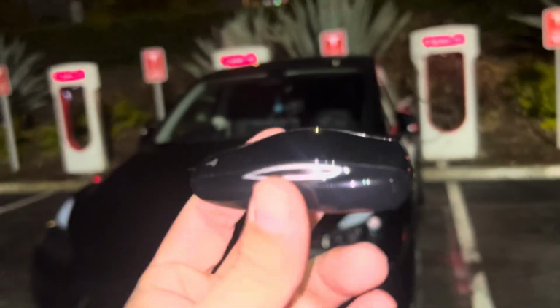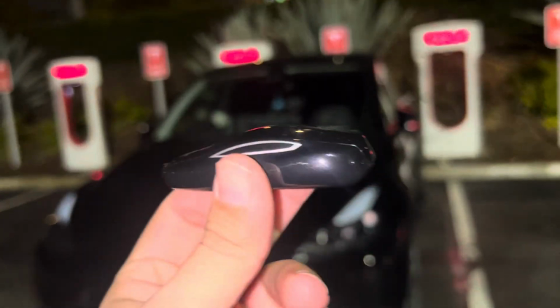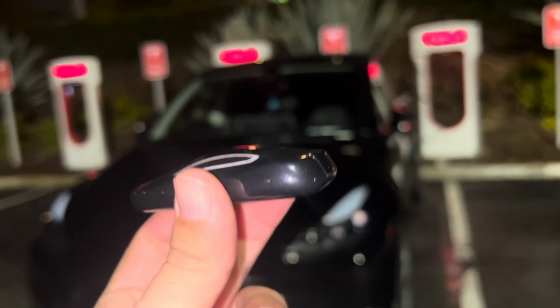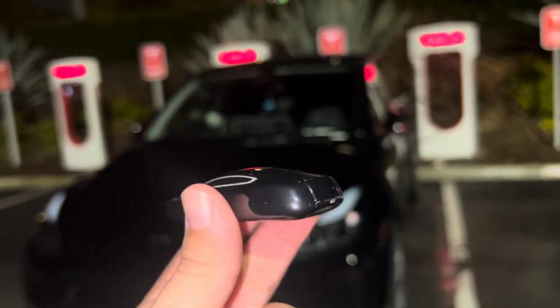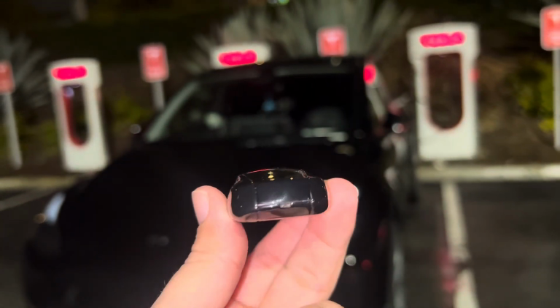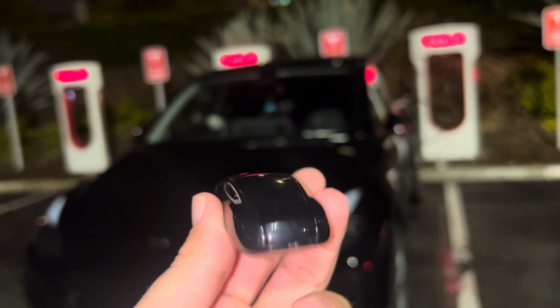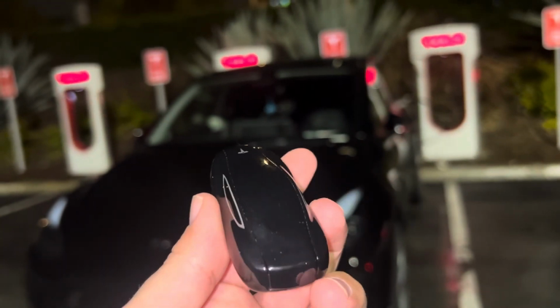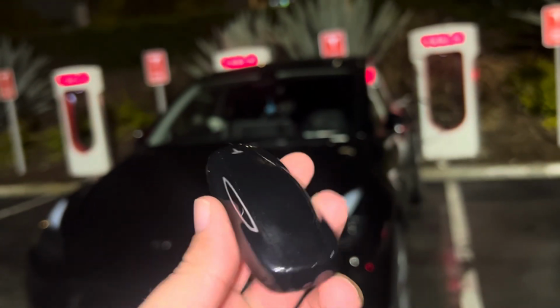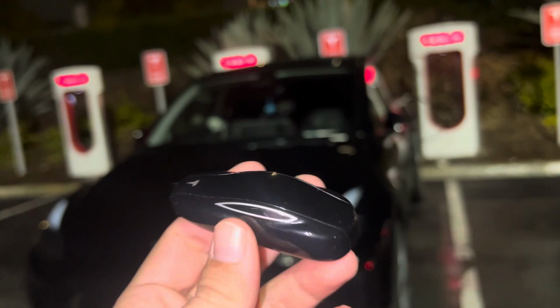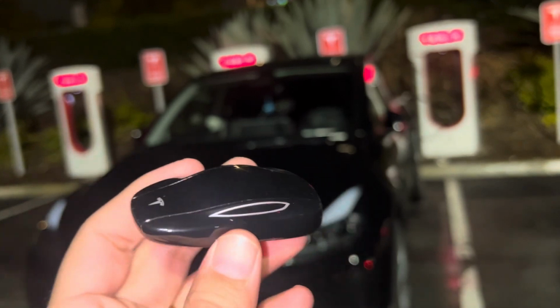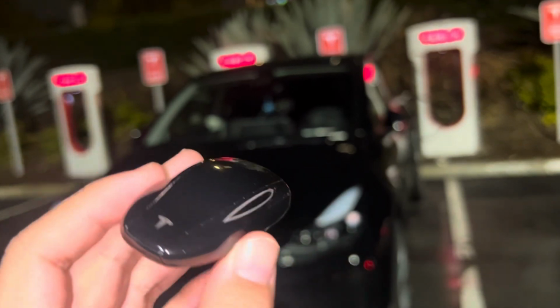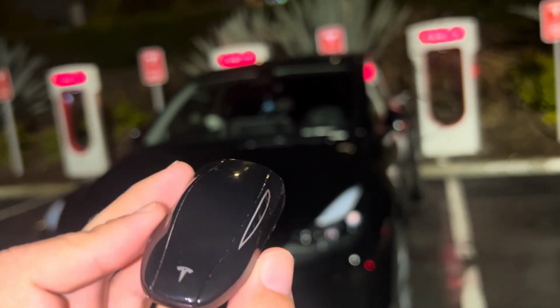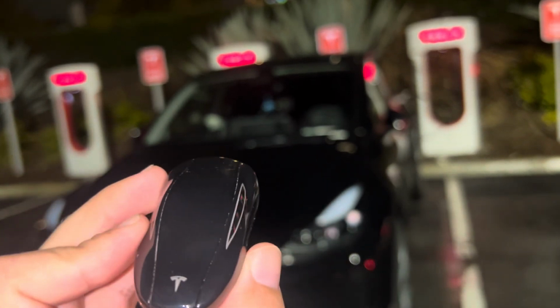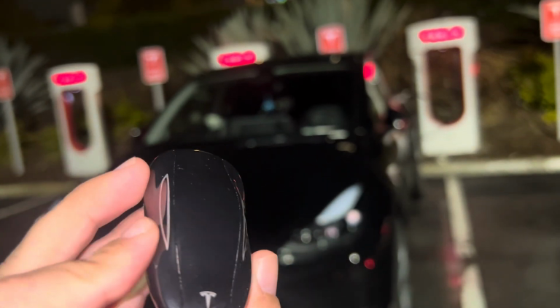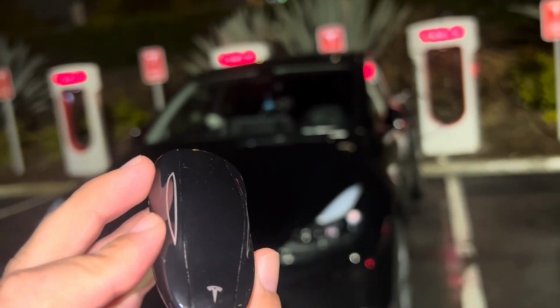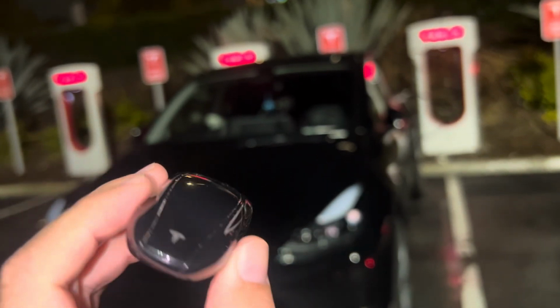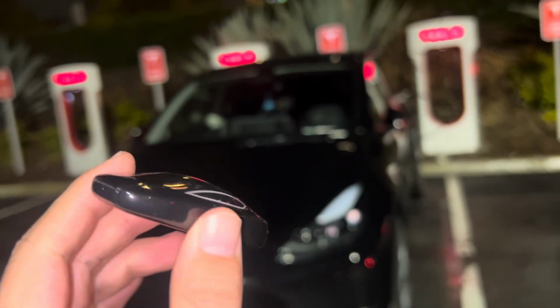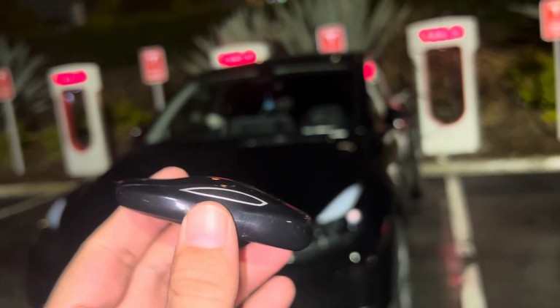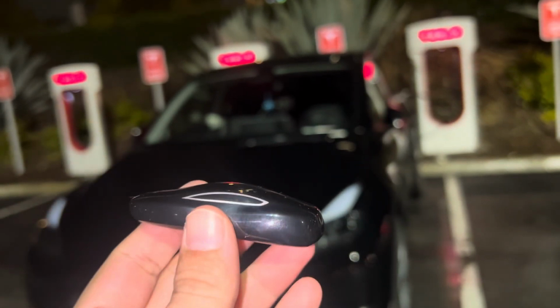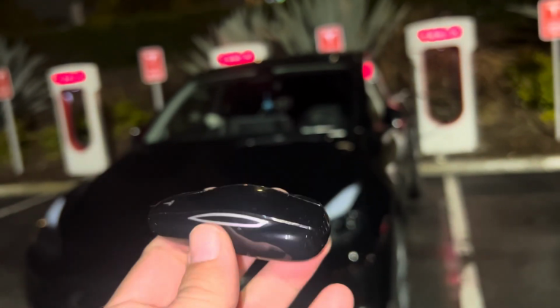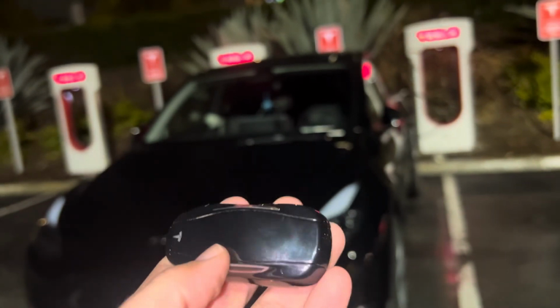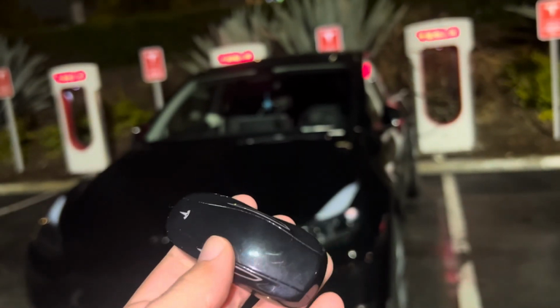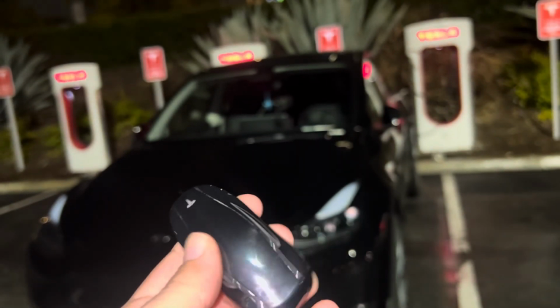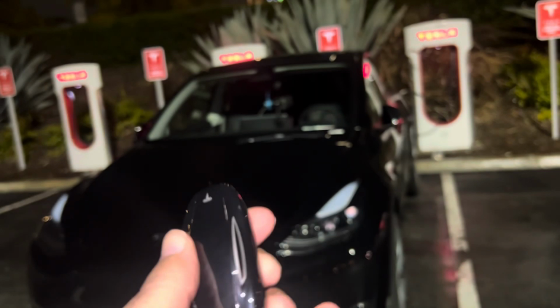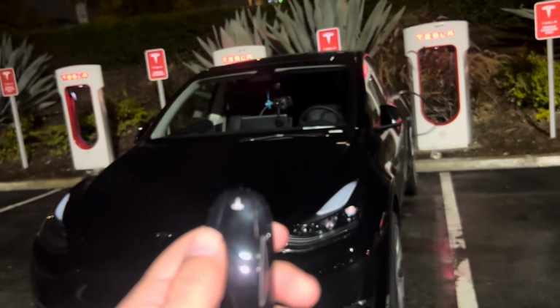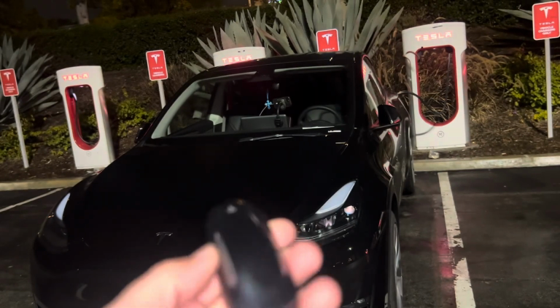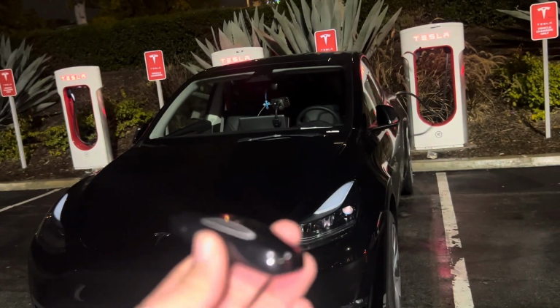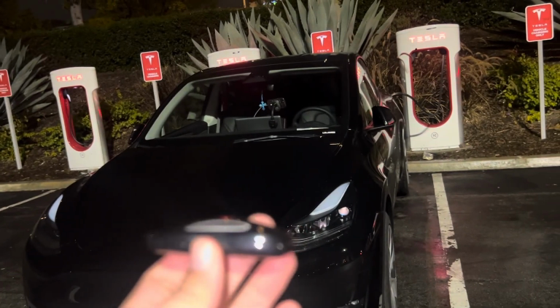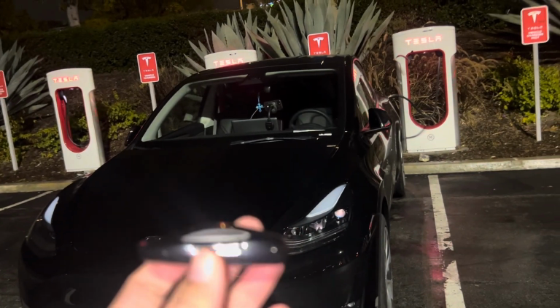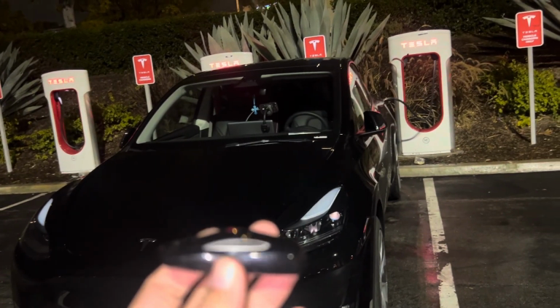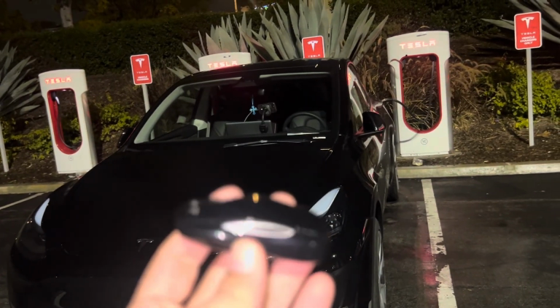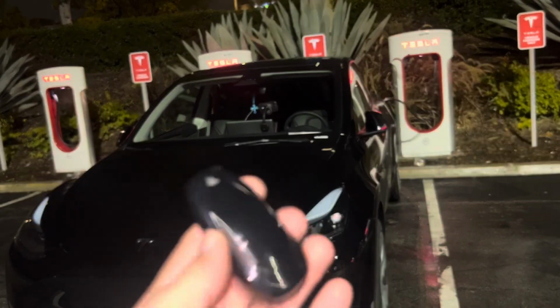There are some cool features about this. It cost me $150. What's cool about this key is you can unlock the trunk with it — the front and the back.